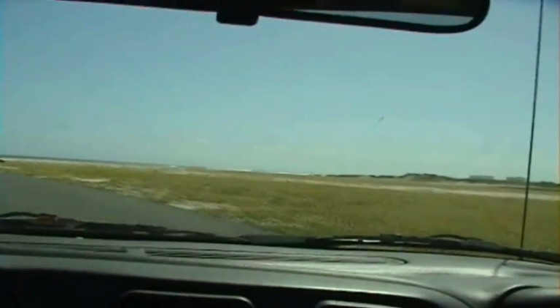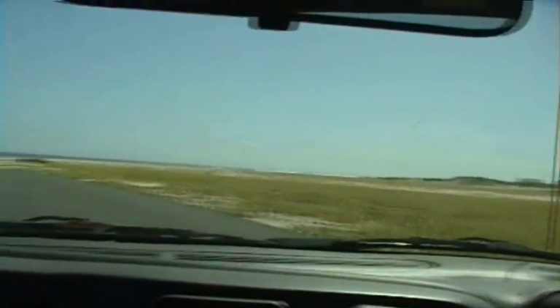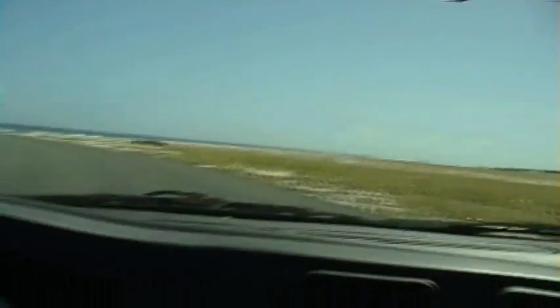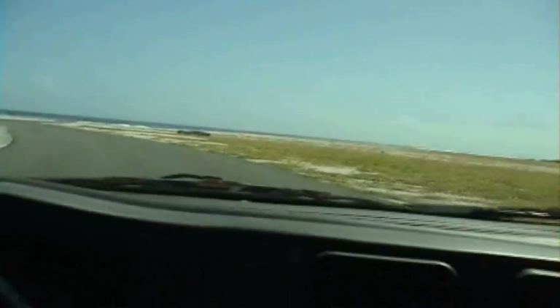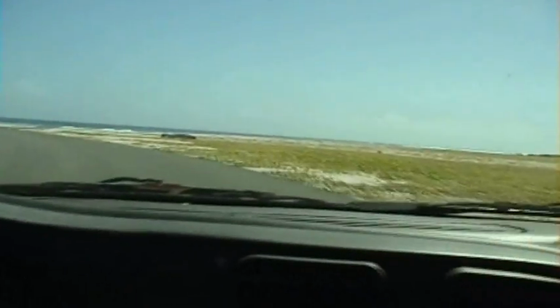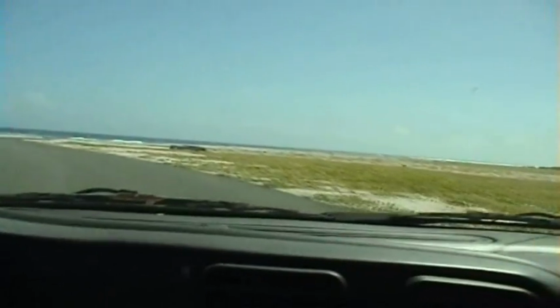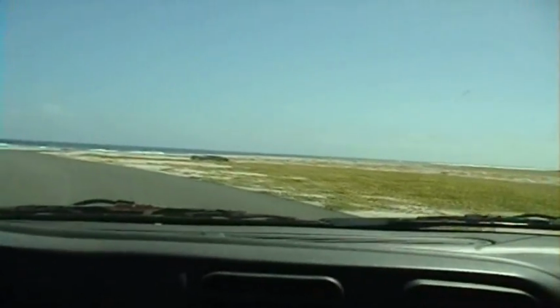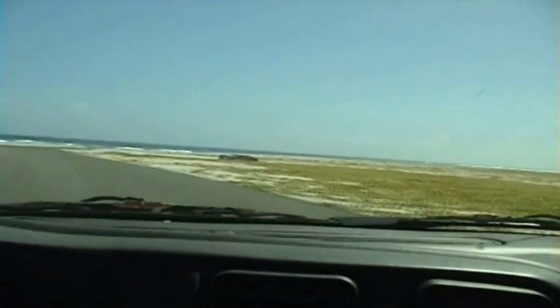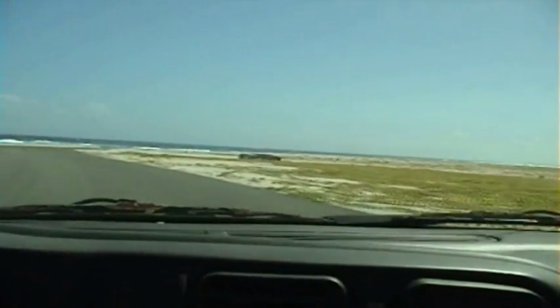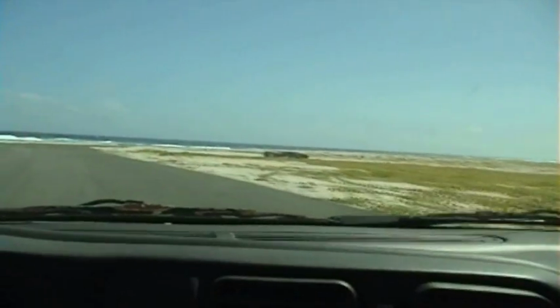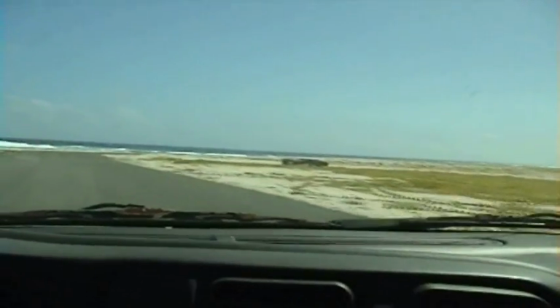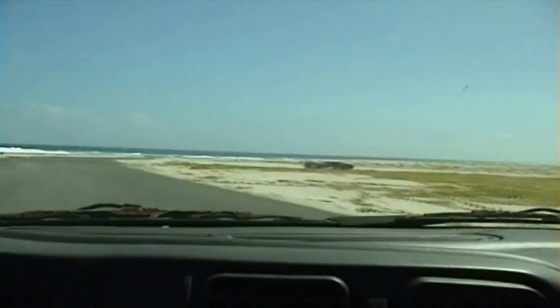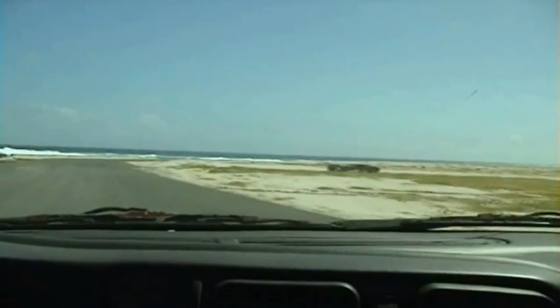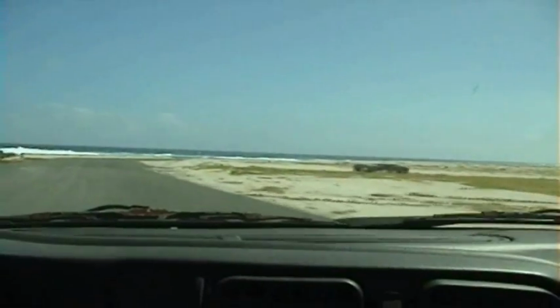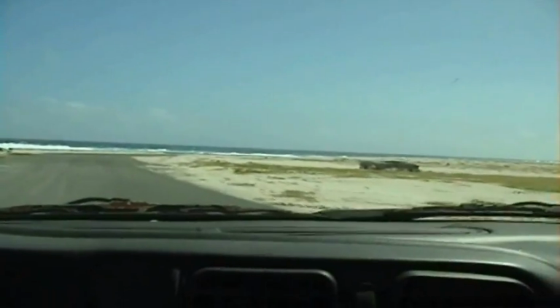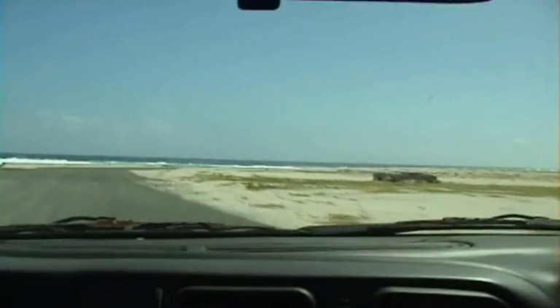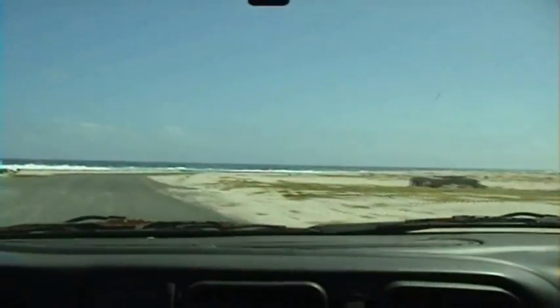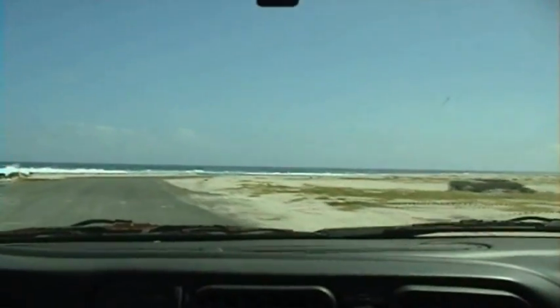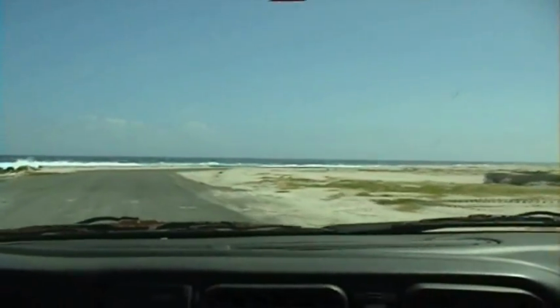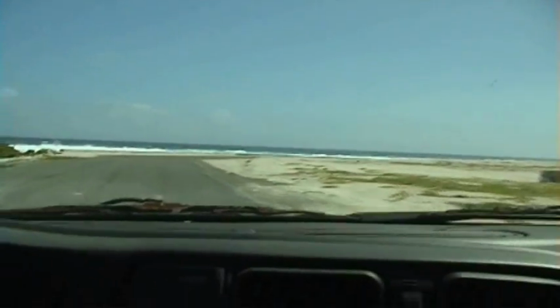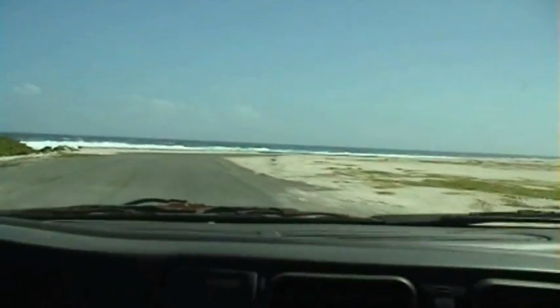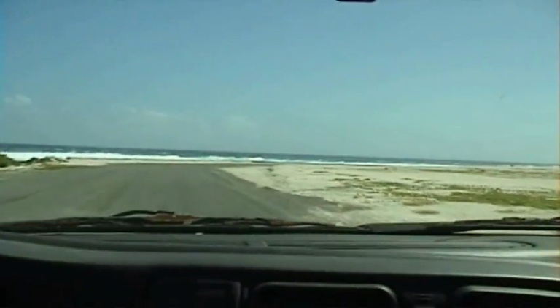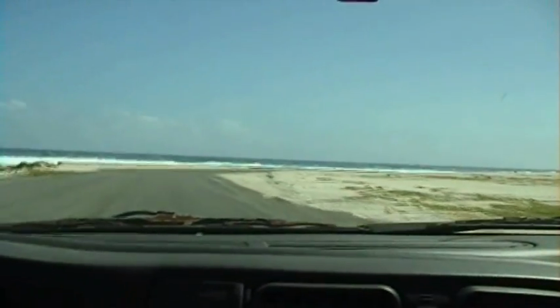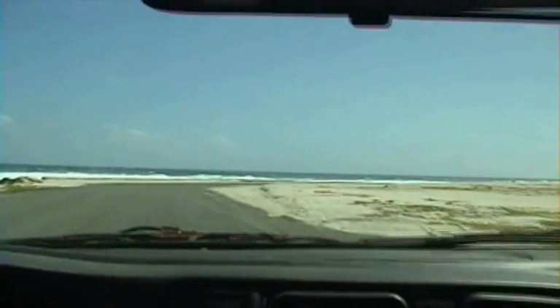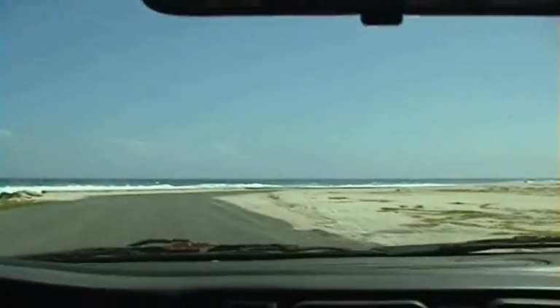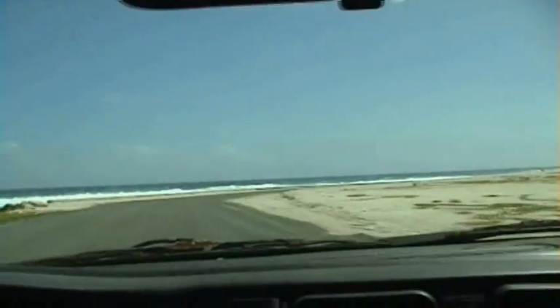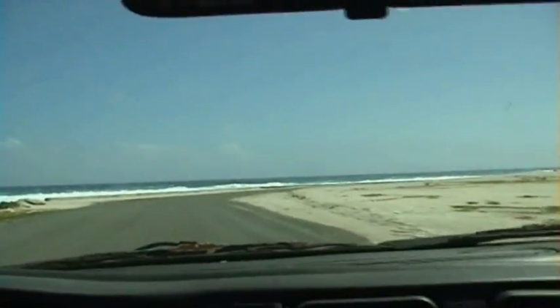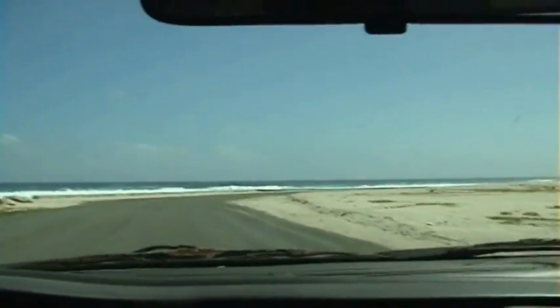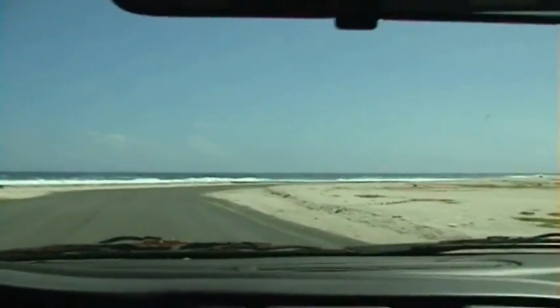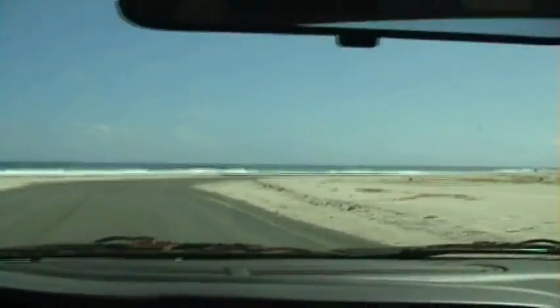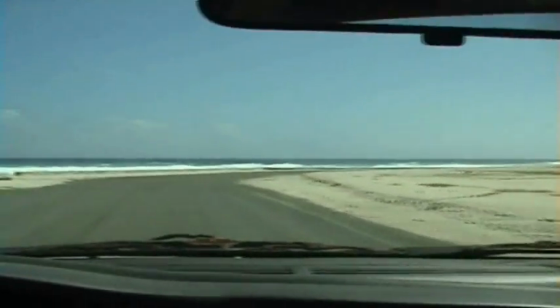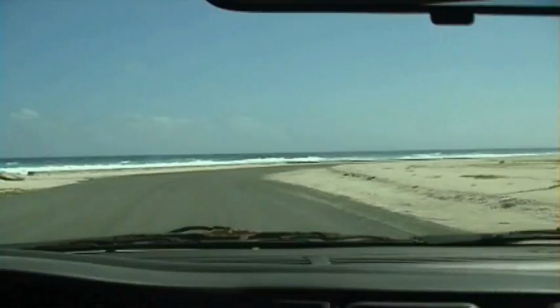This is another good place to see the ocean. See how clear and blue the water is. Waves are really big today. This is the end of the runway.